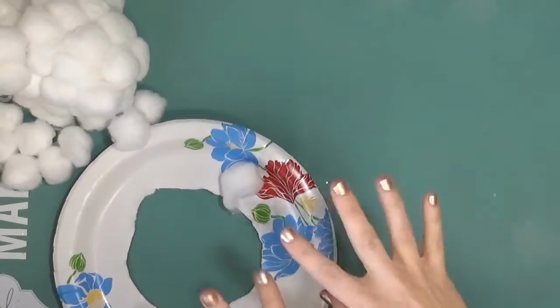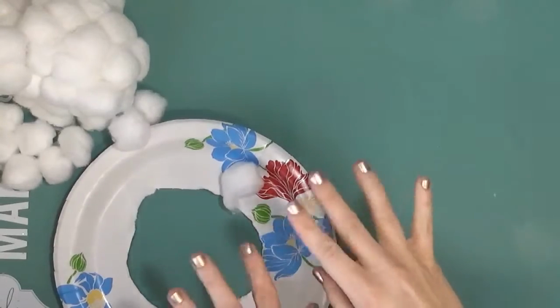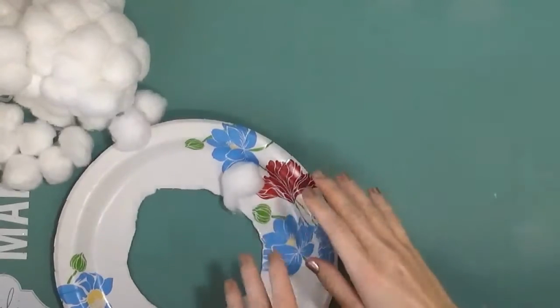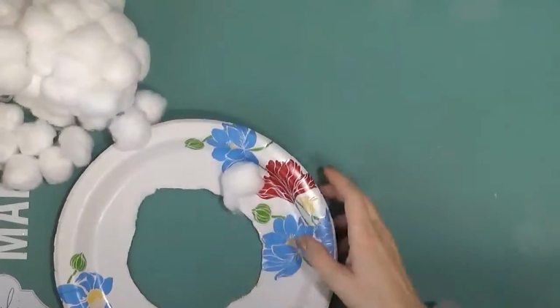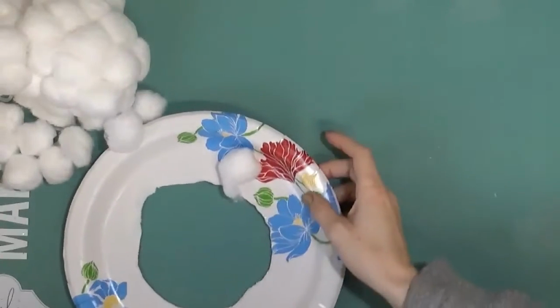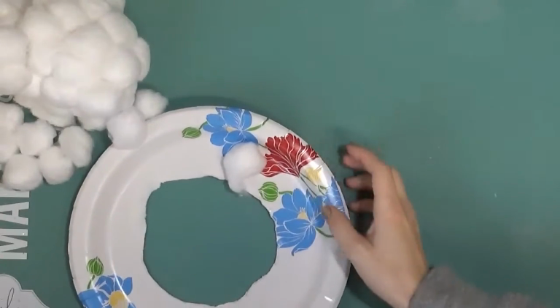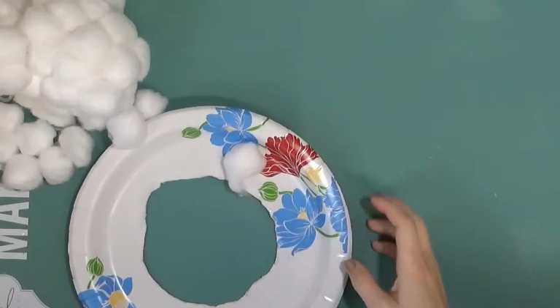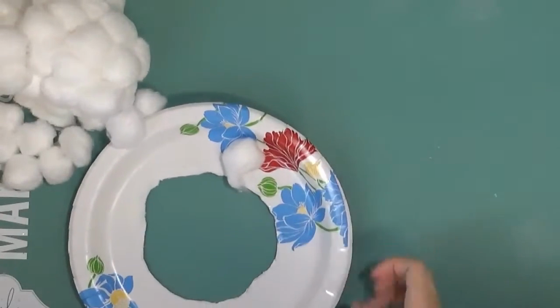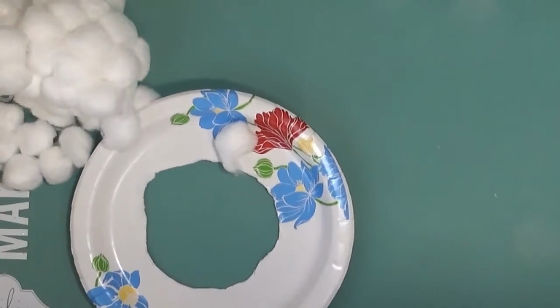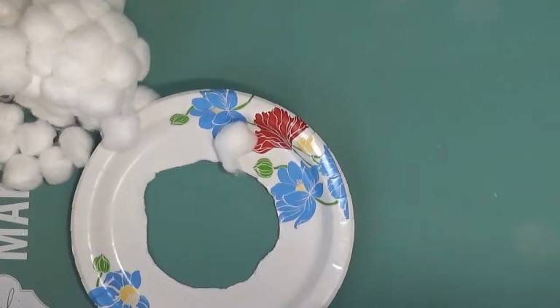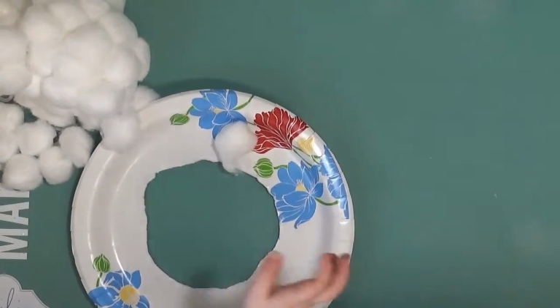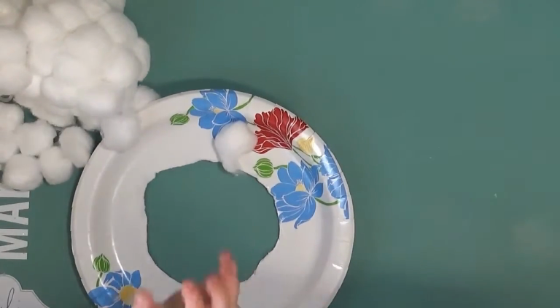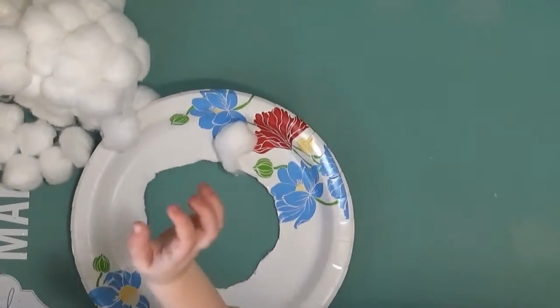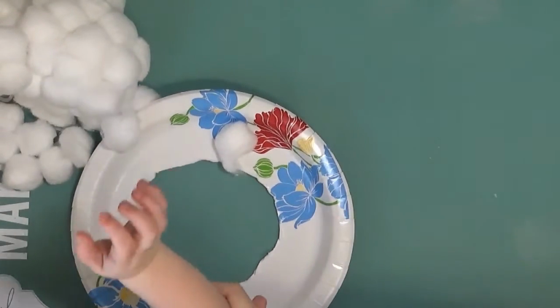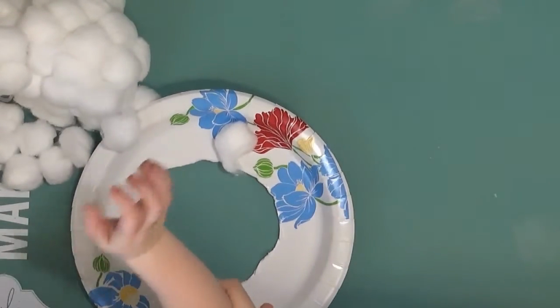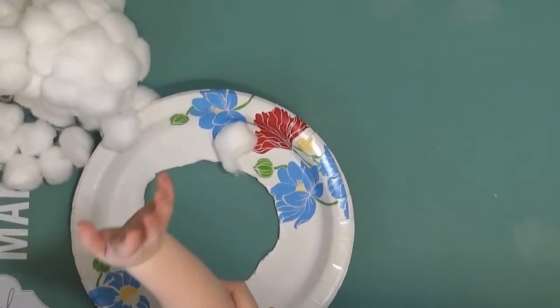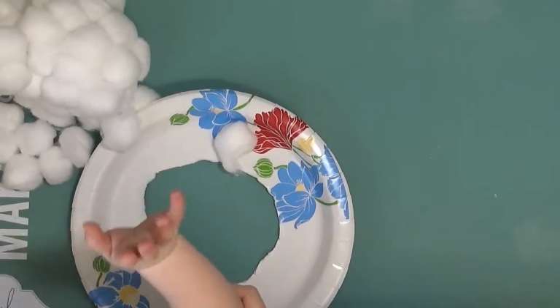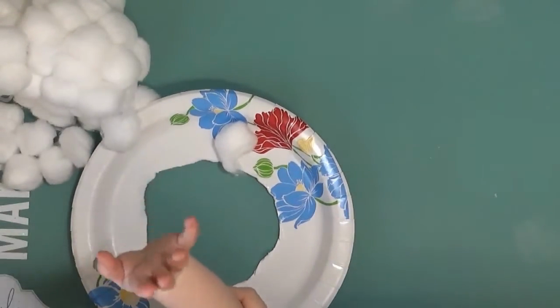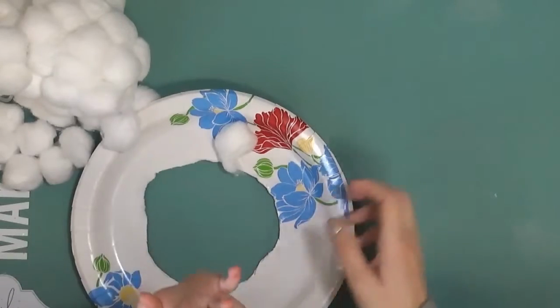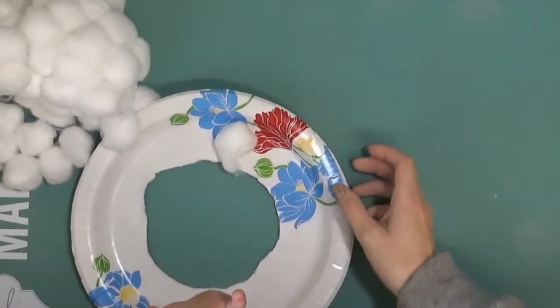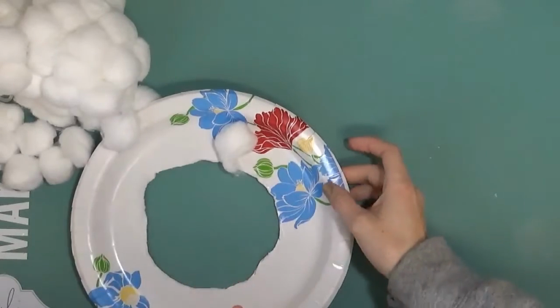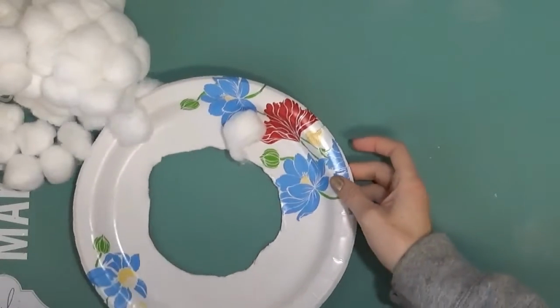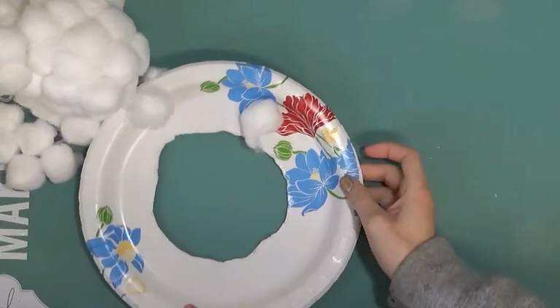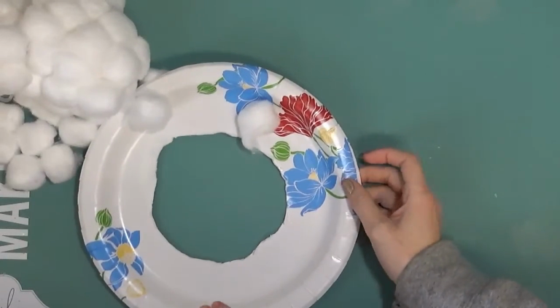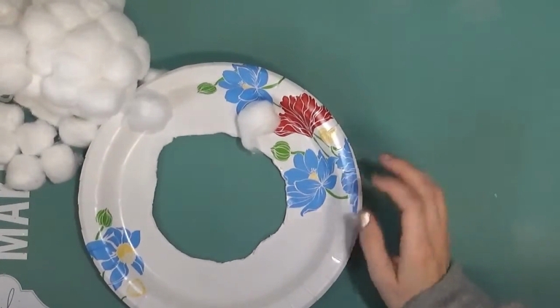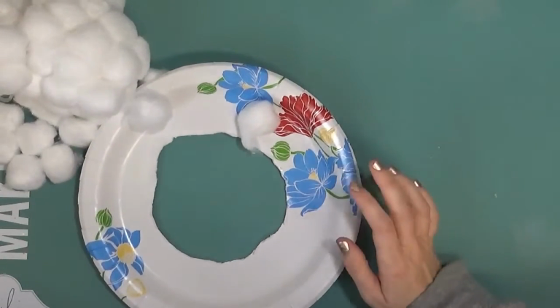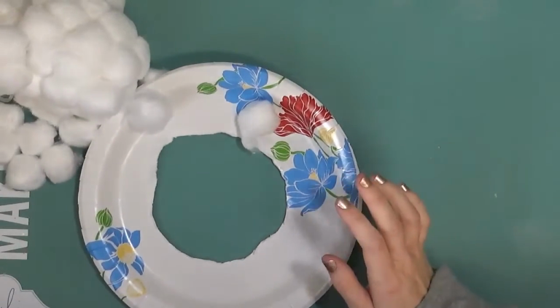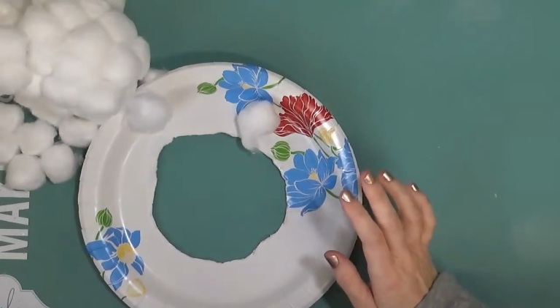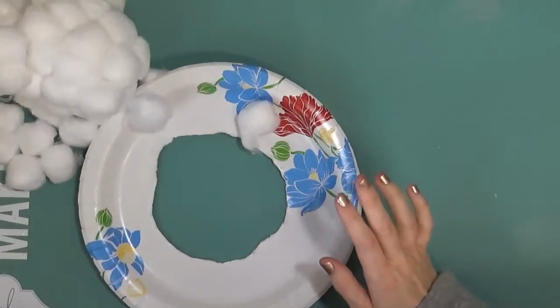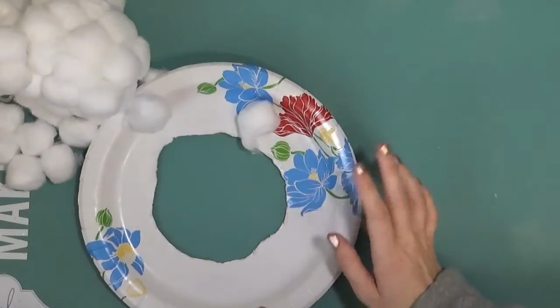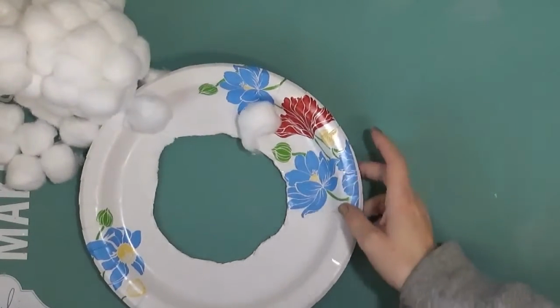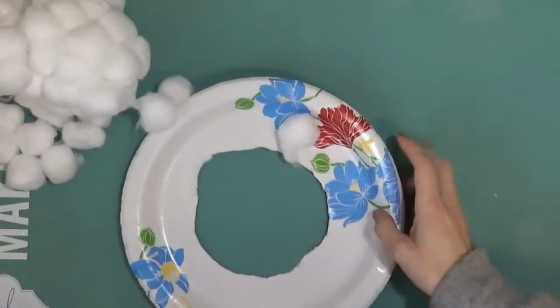Hey everyone, it's Marie here and I'm here with my son. We're going to be doing a cute little toddler craft today.